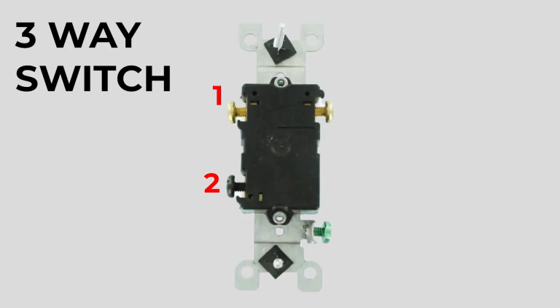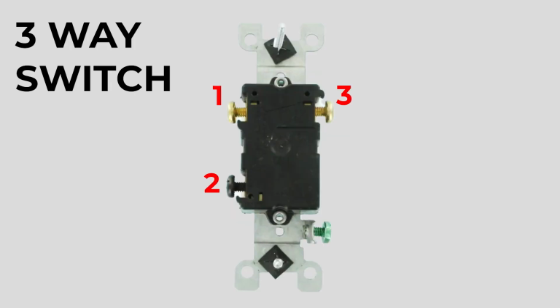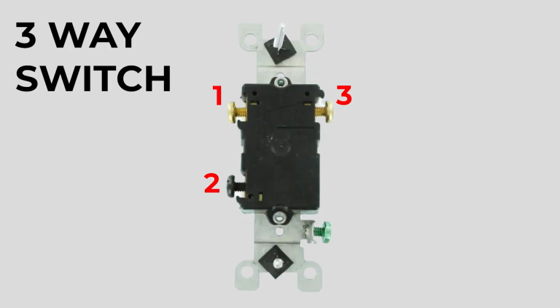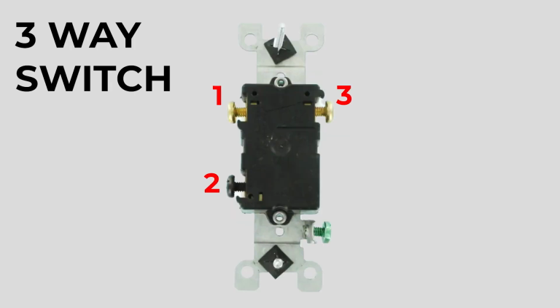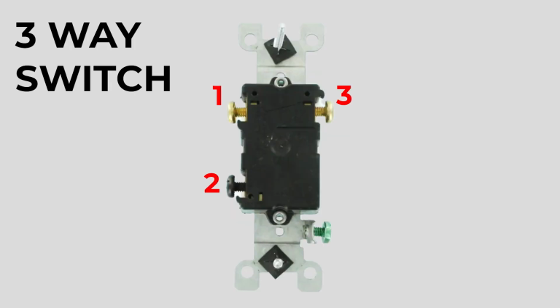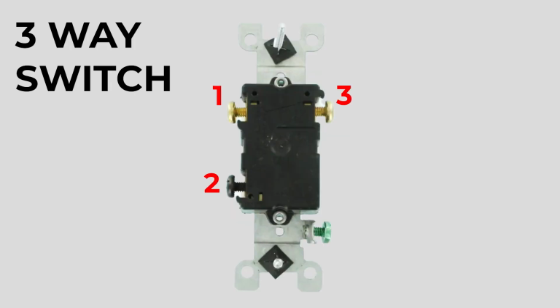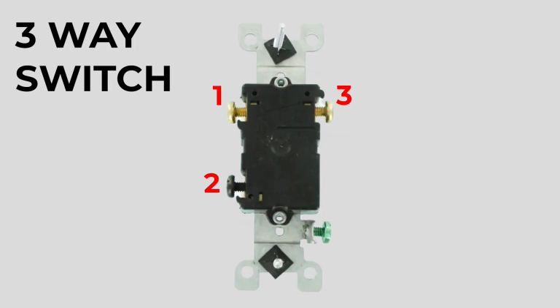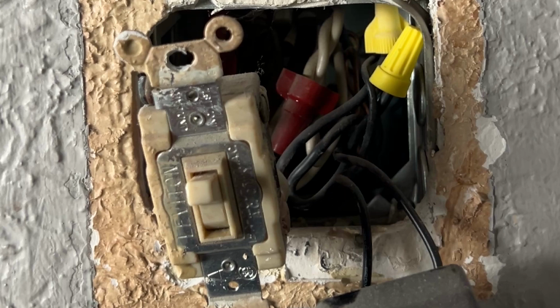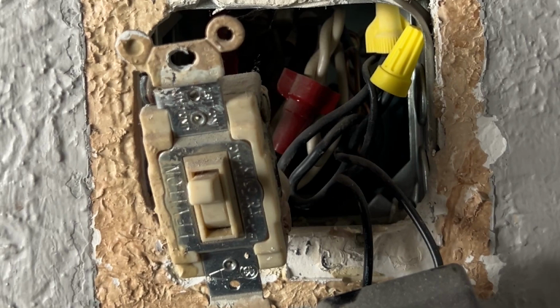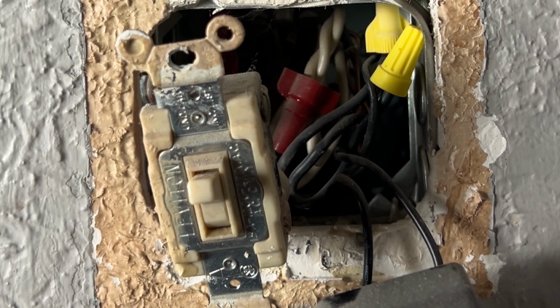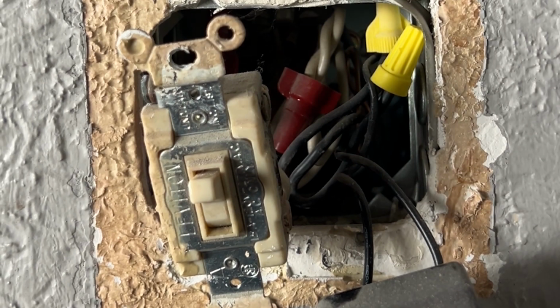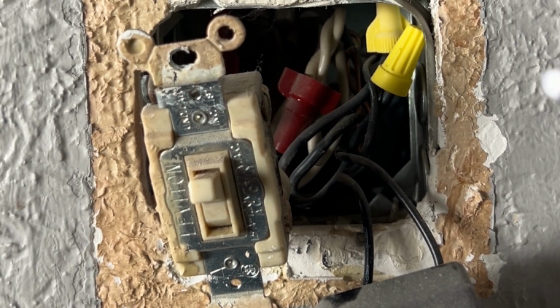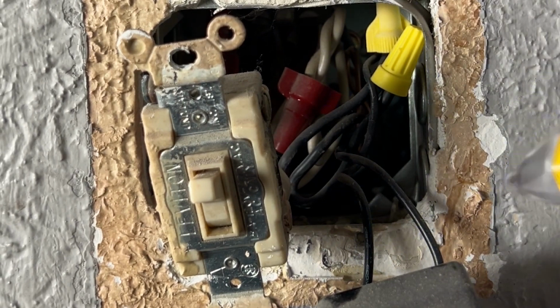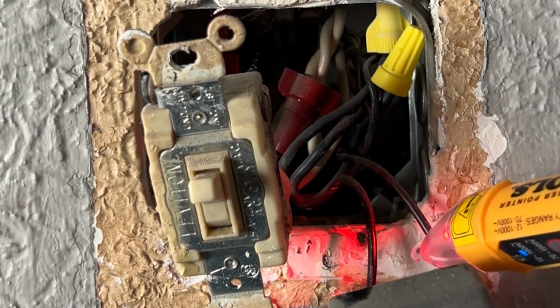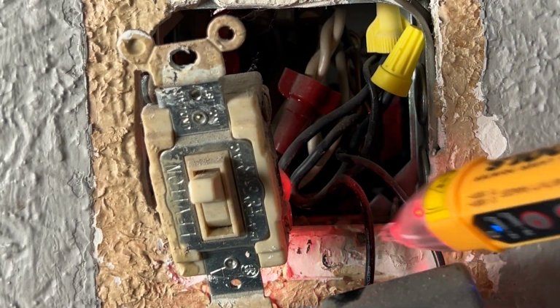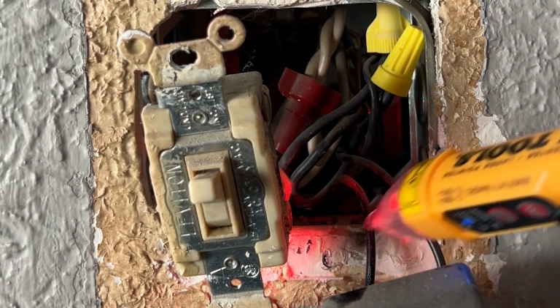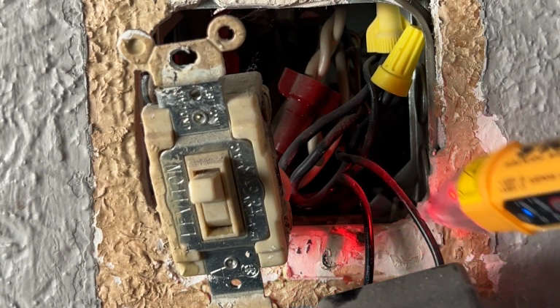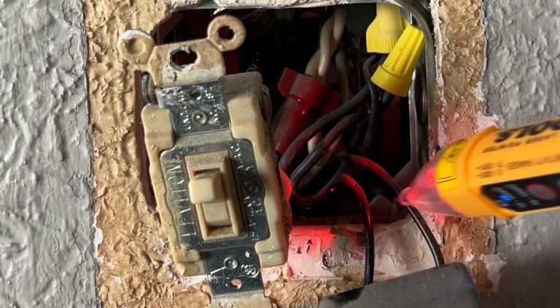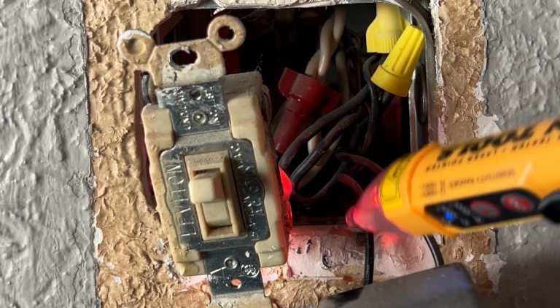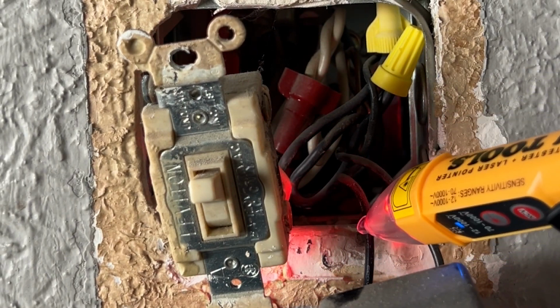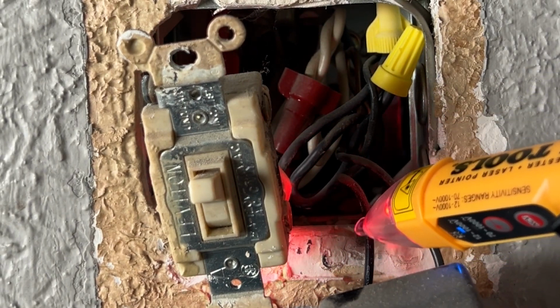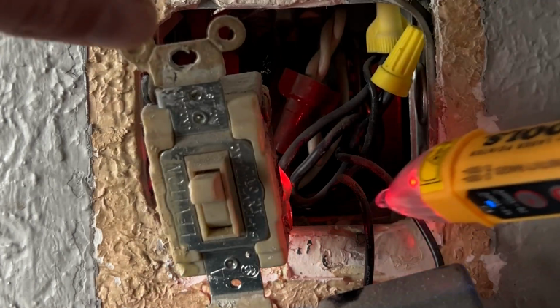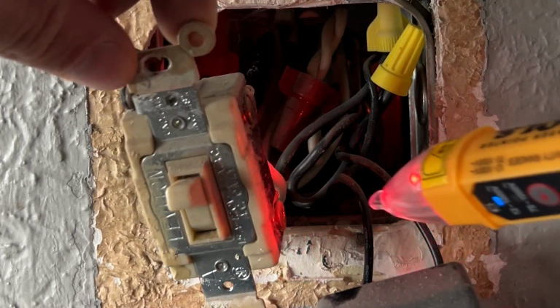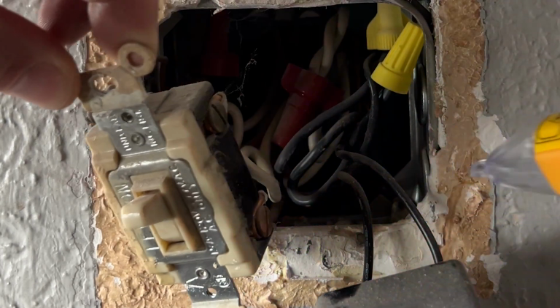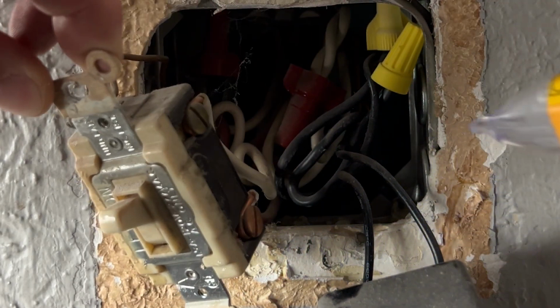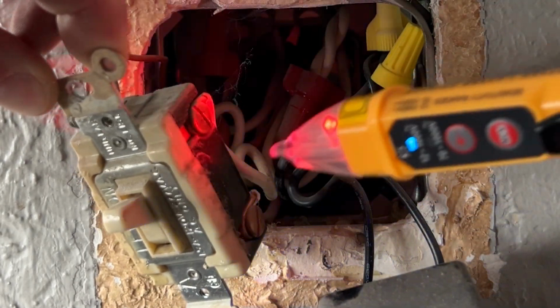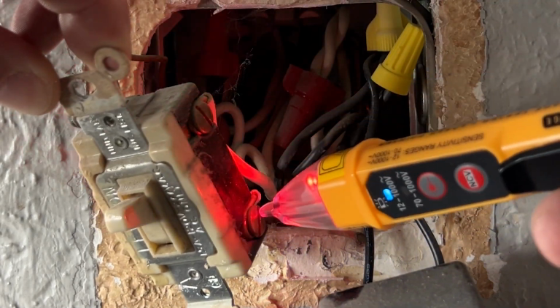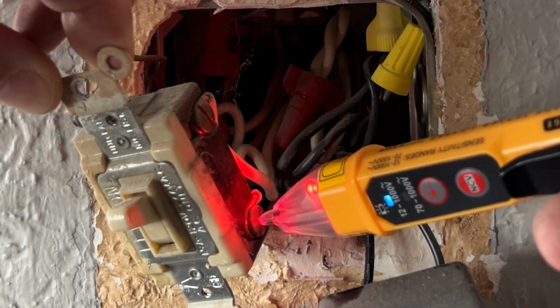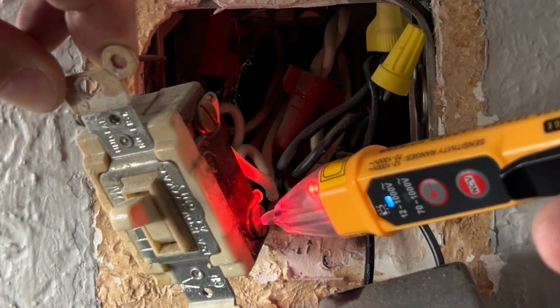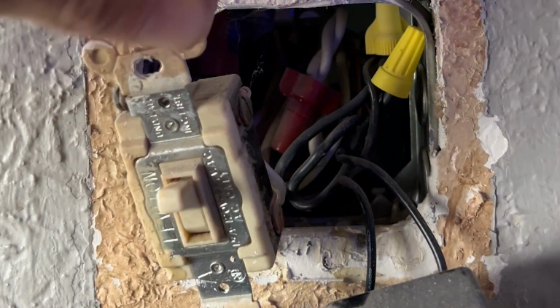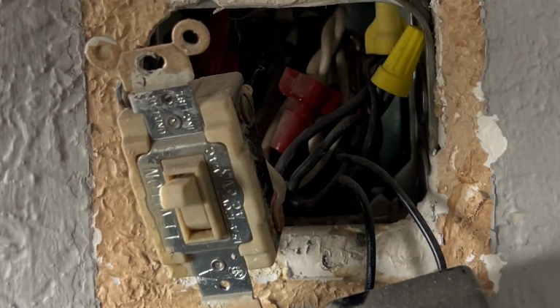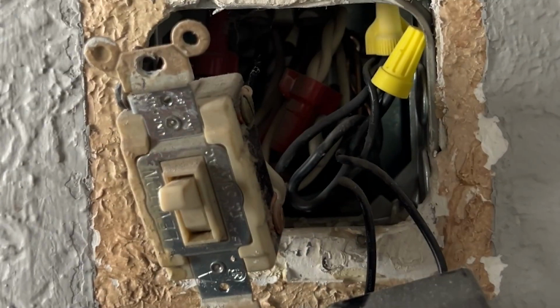A three-way switch has three screw terminals. A three-way switch really confuses people, so a four-way switch is probably really going to confuse people. So we're going to do things in two pieces: first, I'm going to show you how a three-way circuit works, and then I'll show you how a four-way circuit works.